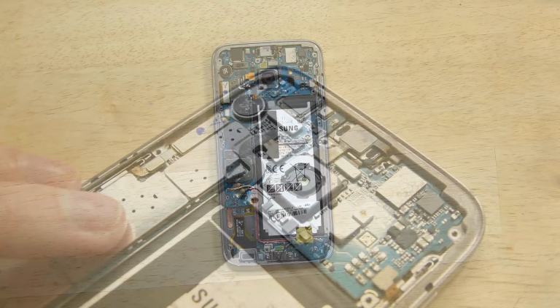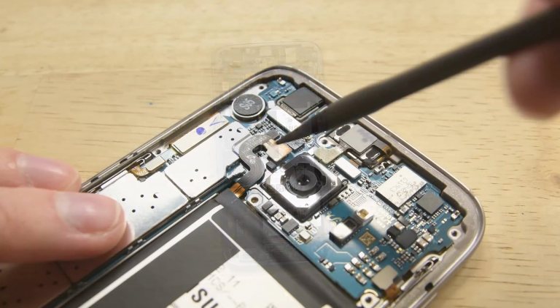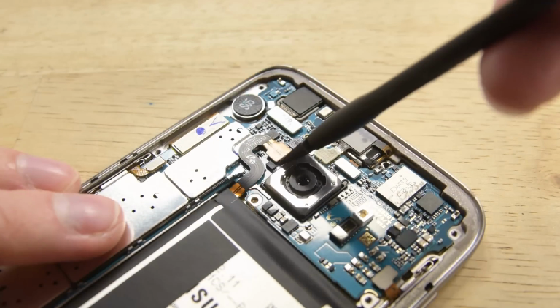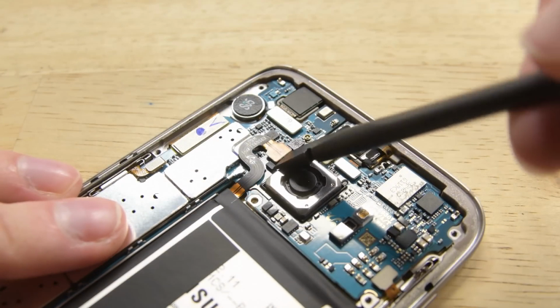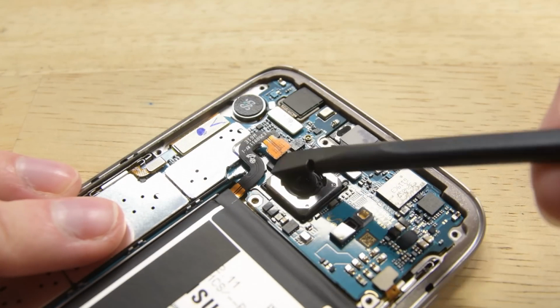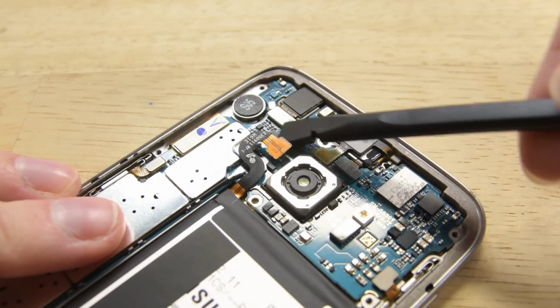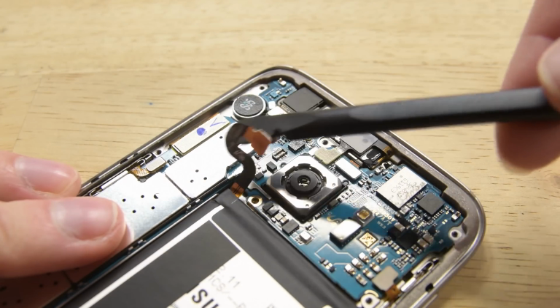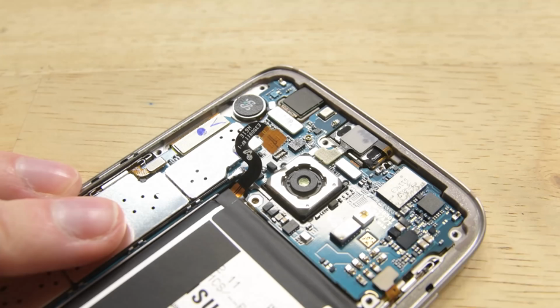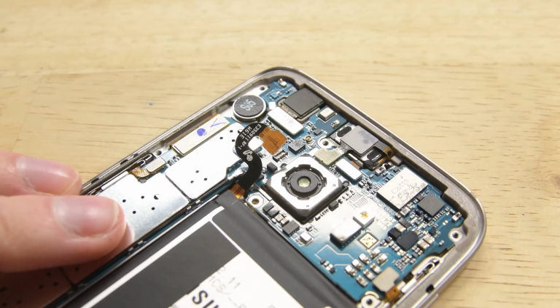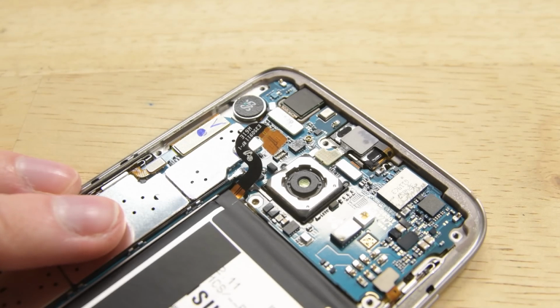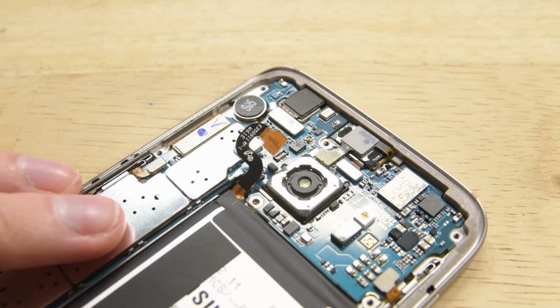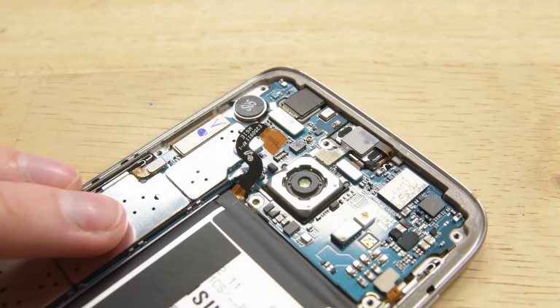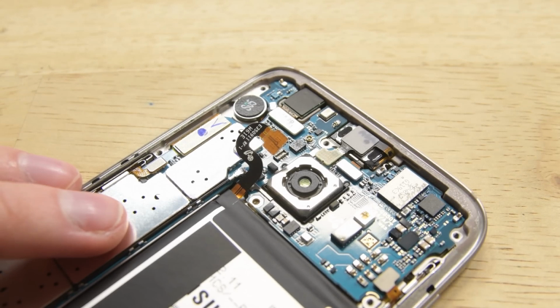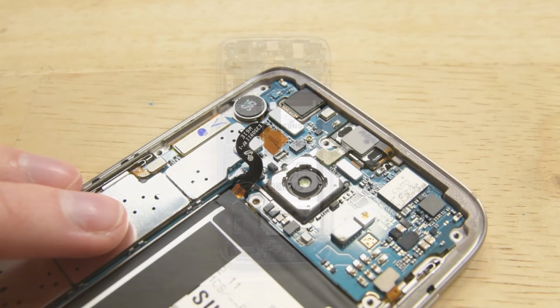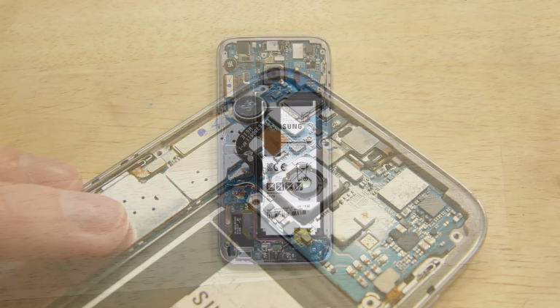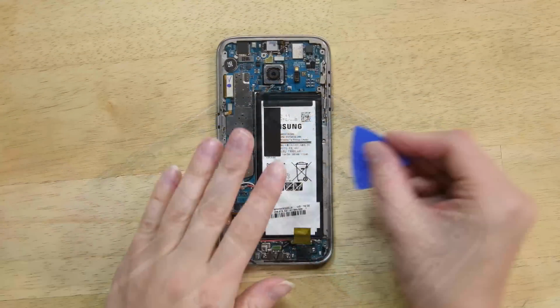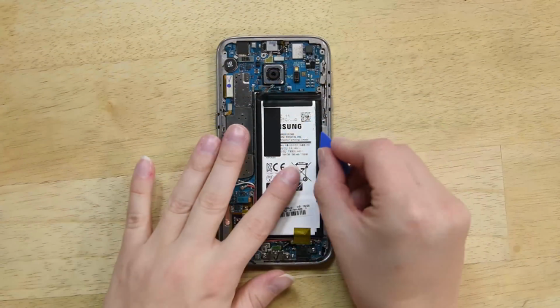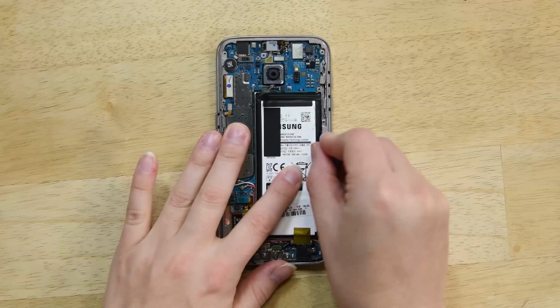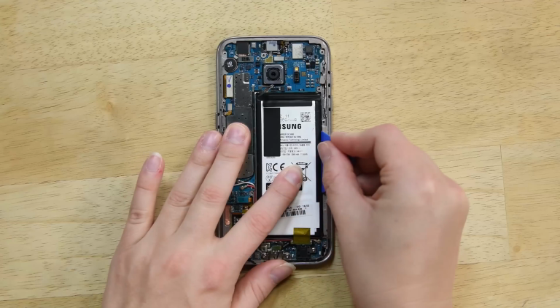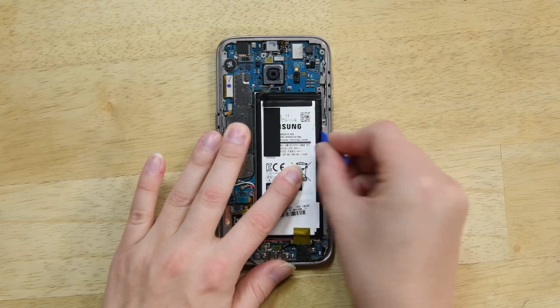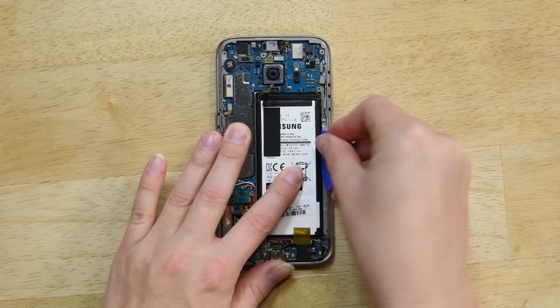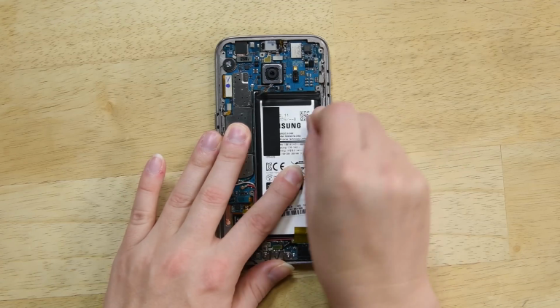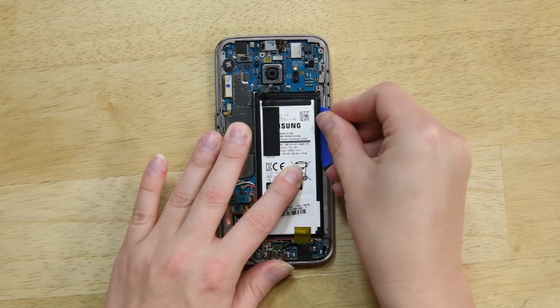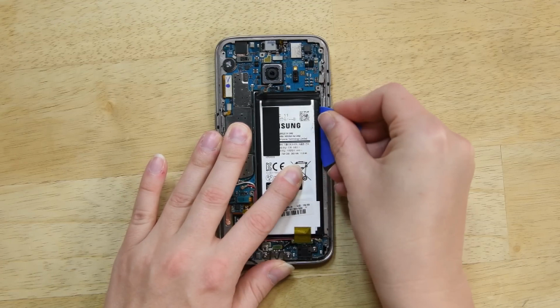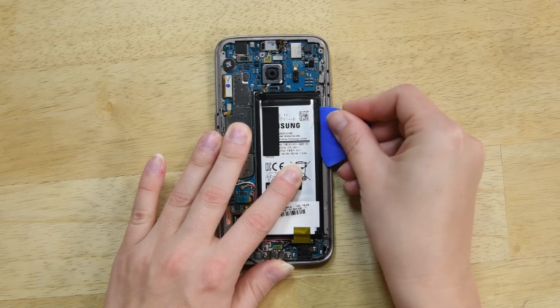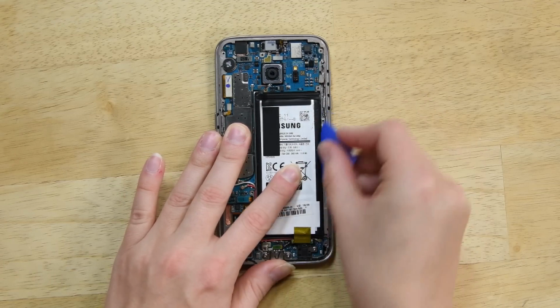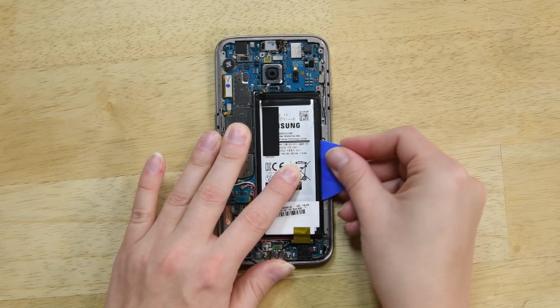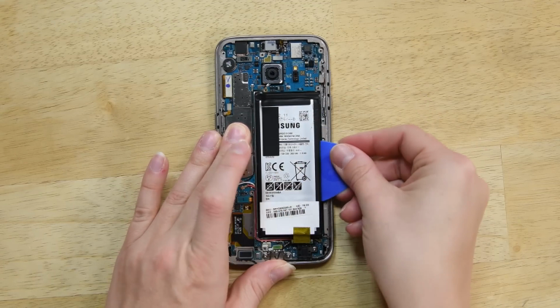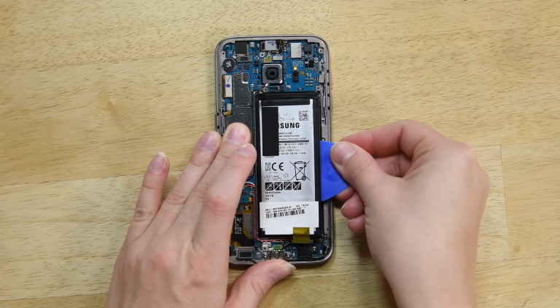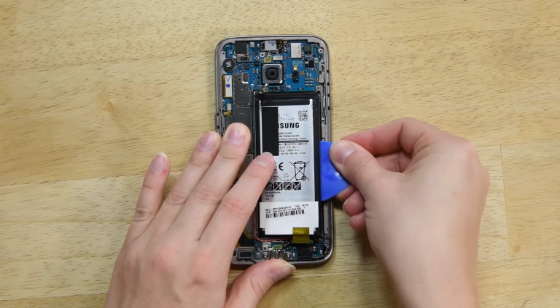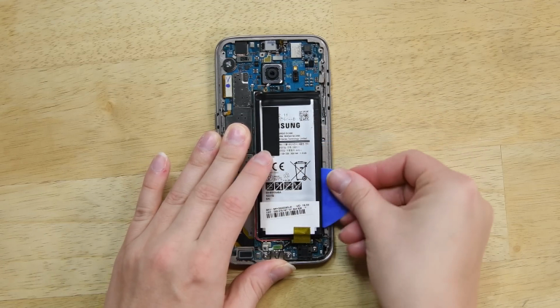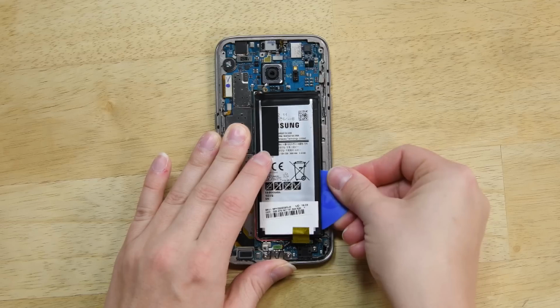It's important to note that you should disconnect the battery as soon as the connector is accessible, no matter what component you're going to replace. Now we can see the battery. To remove the battery, we'll need to pry a bit of adhesive to get it out of the phone. You can use a spudger, but I found these picks work quite nice.